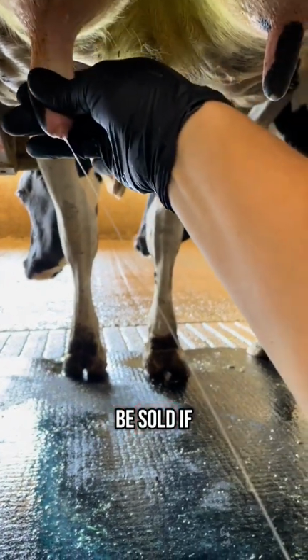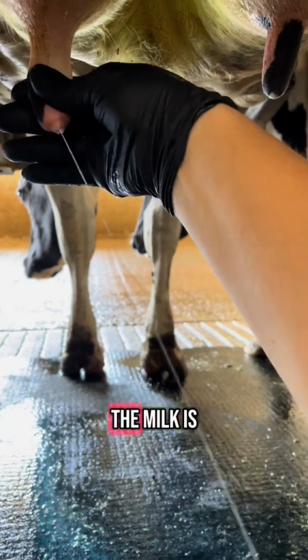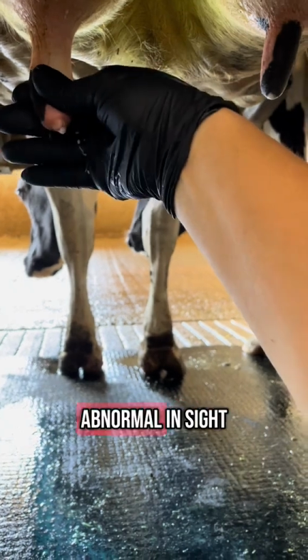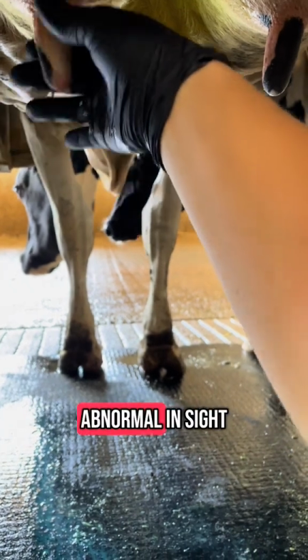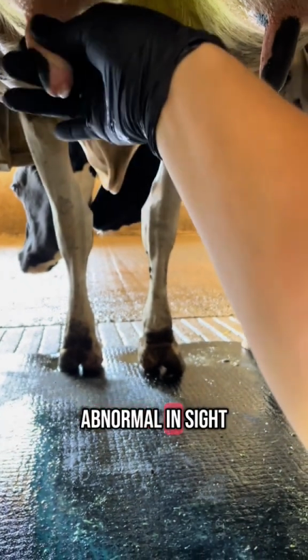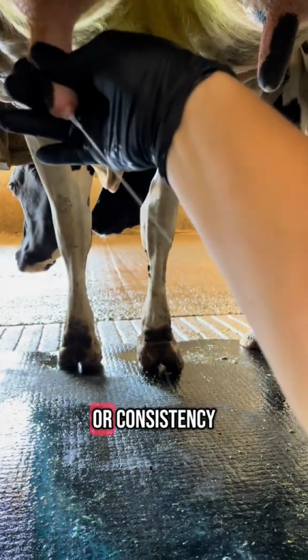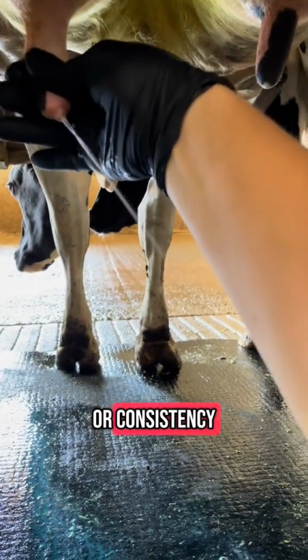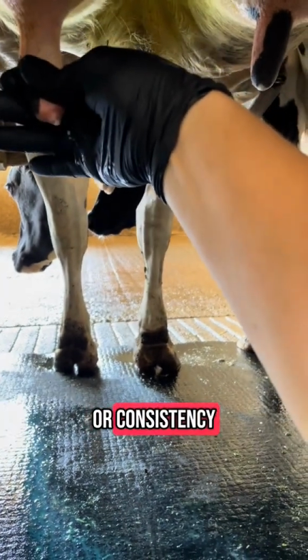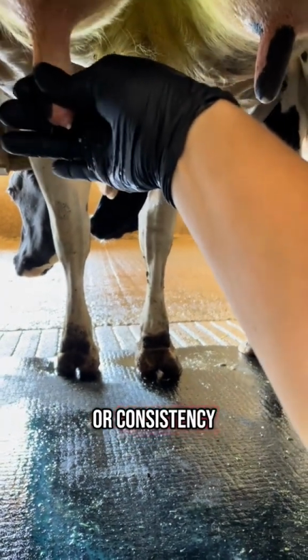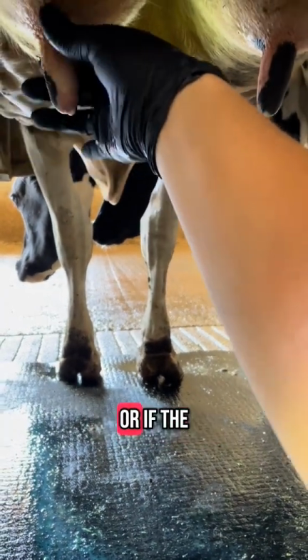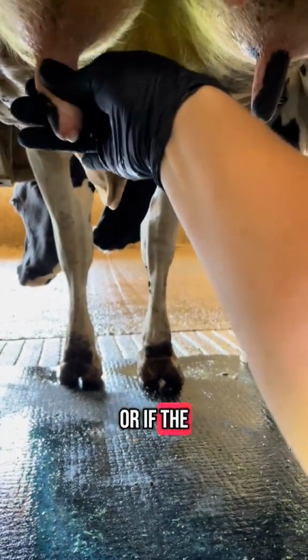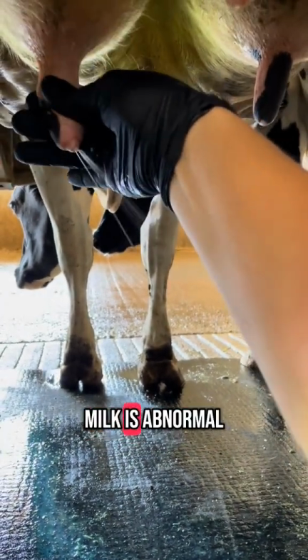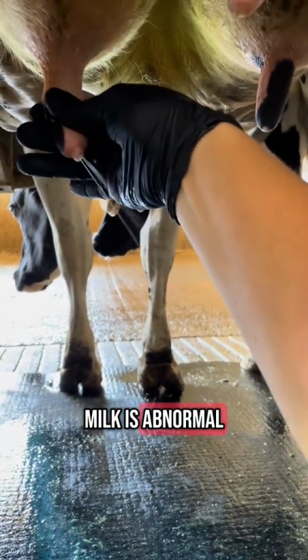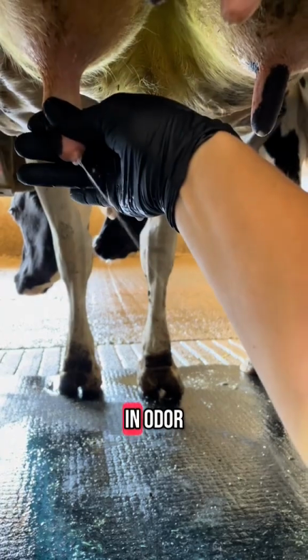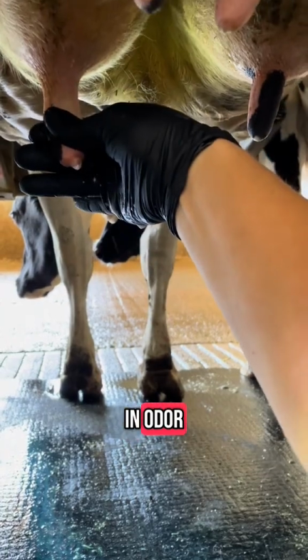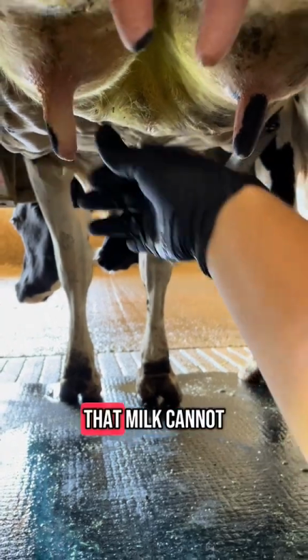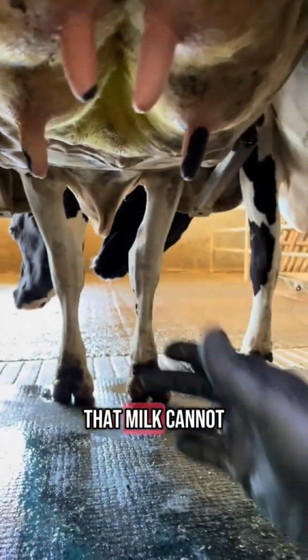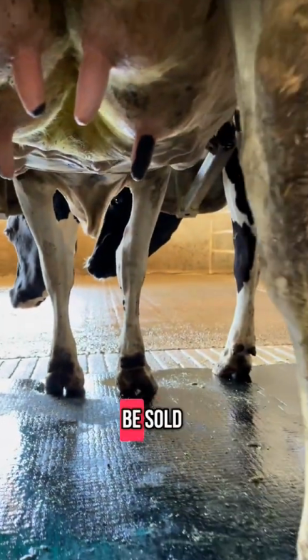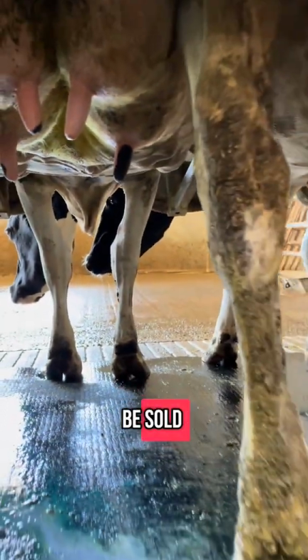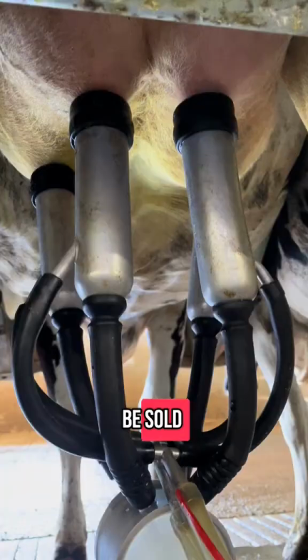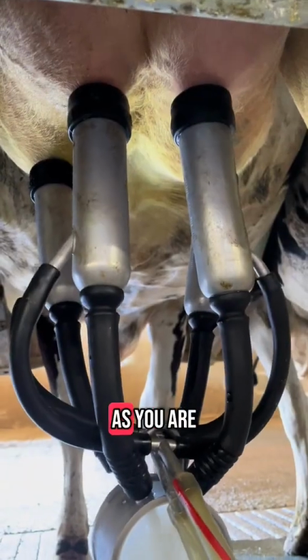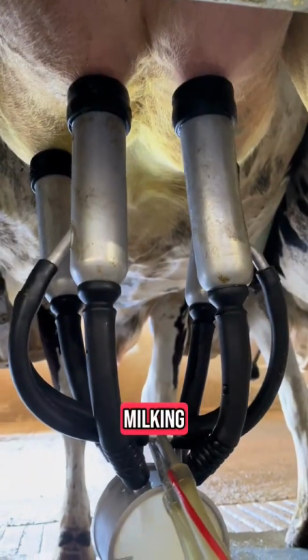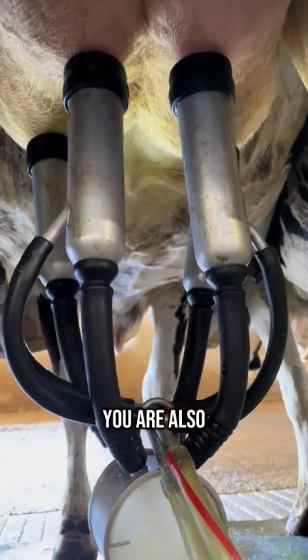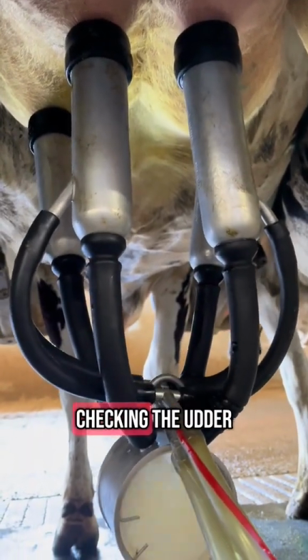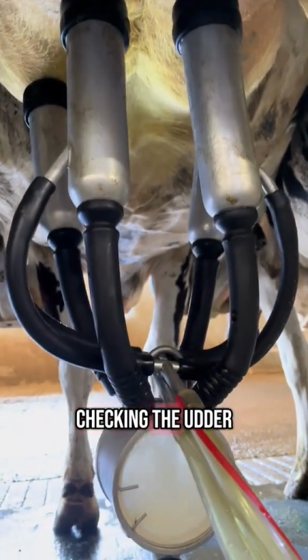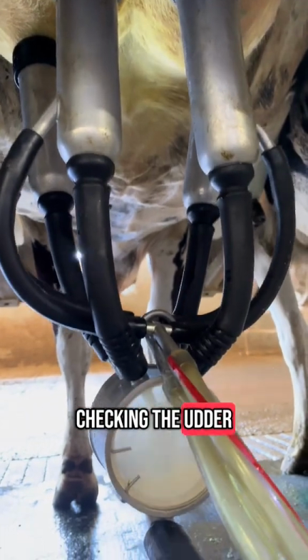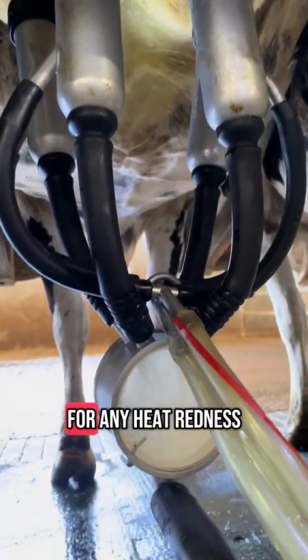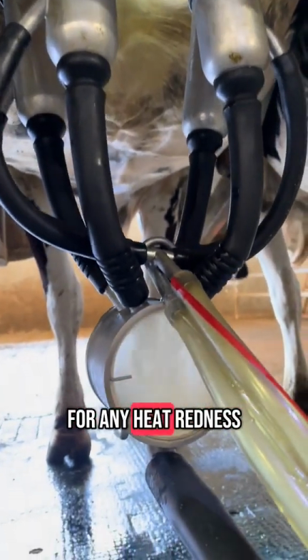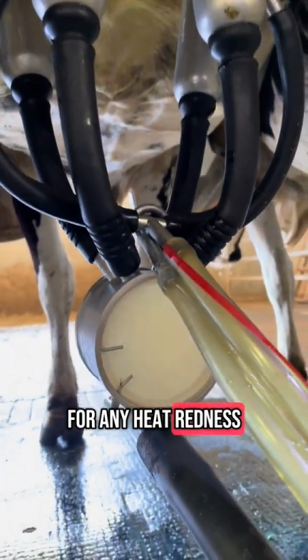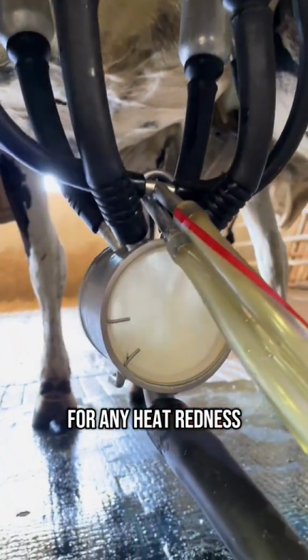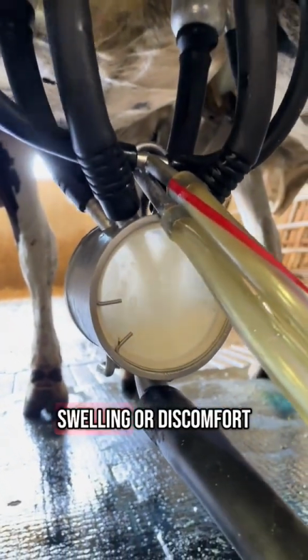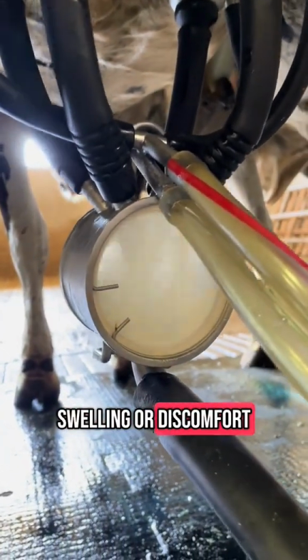If the milk is abnormal in sight or consistency, or if the milk is abnormal in odor, that milk cannot be sold. As you are milking, you are also checking the udder for any heat, redness, swelling, or discomfort.